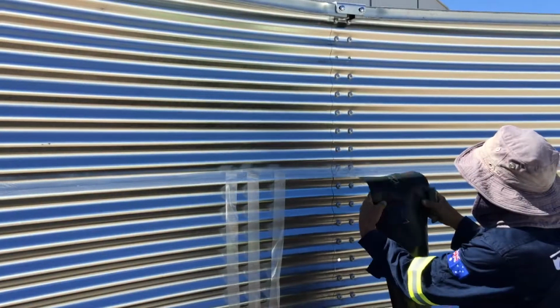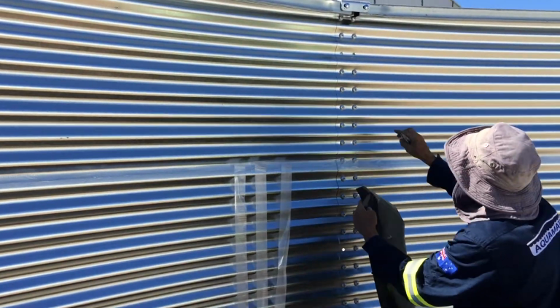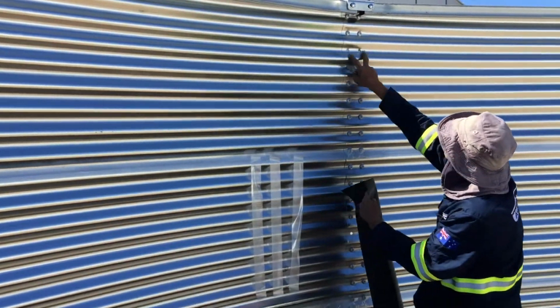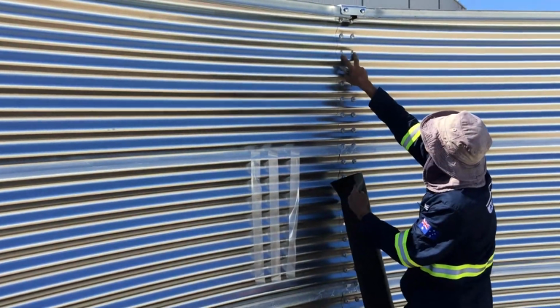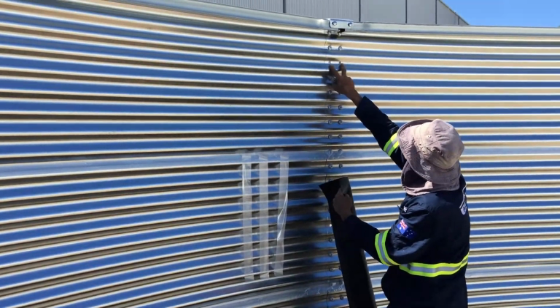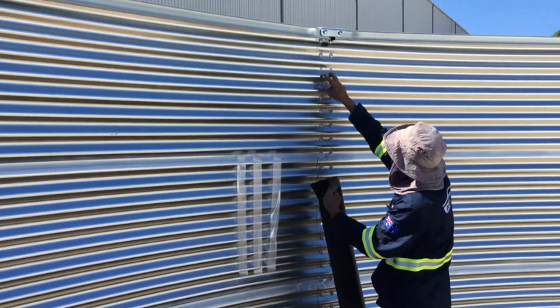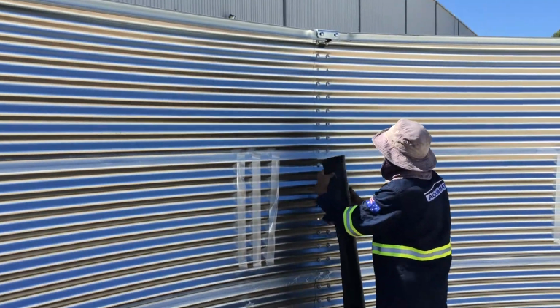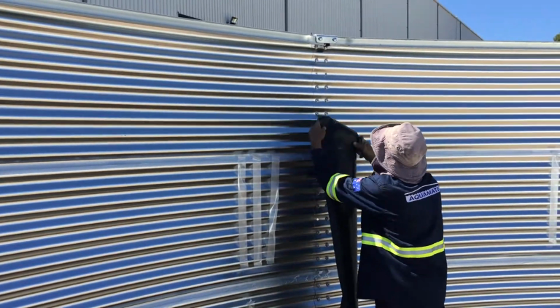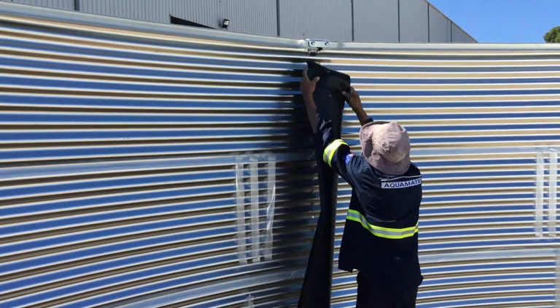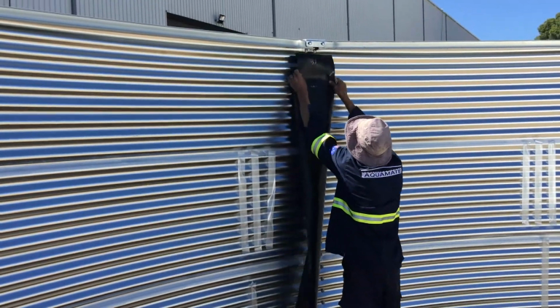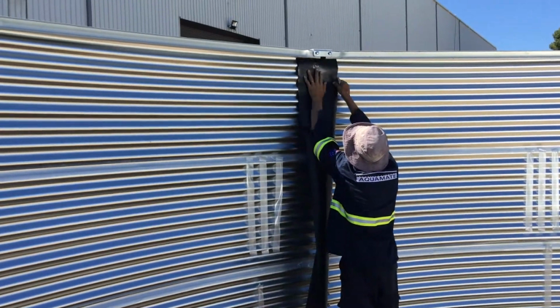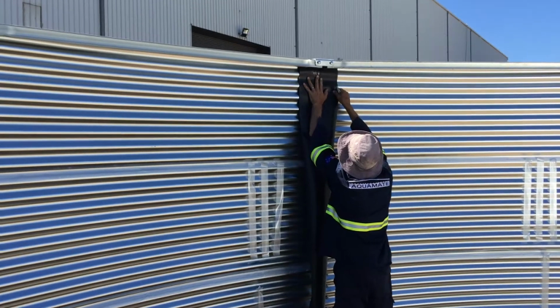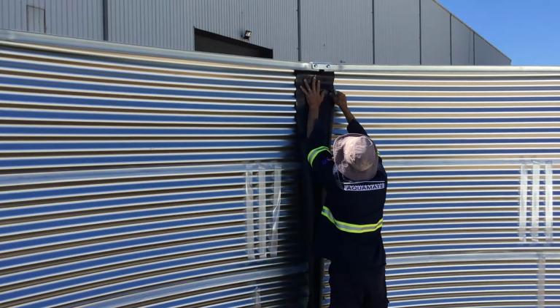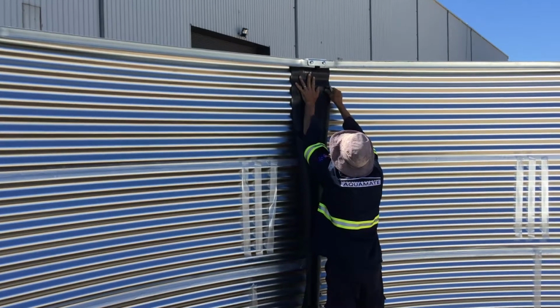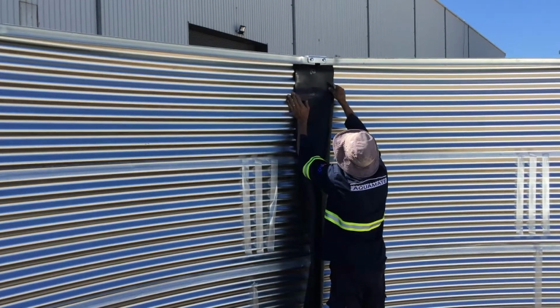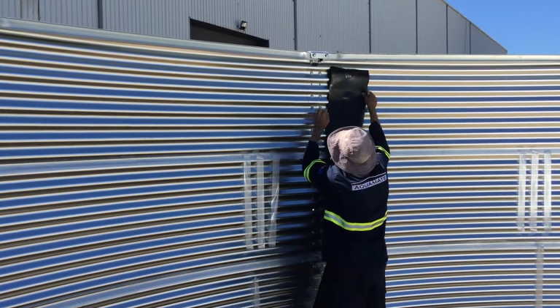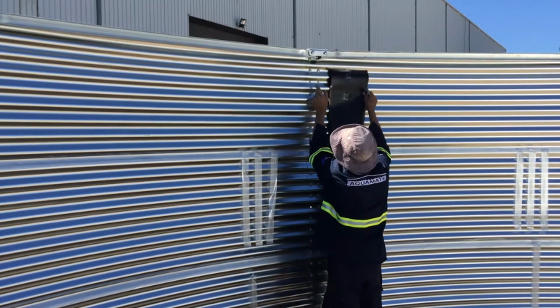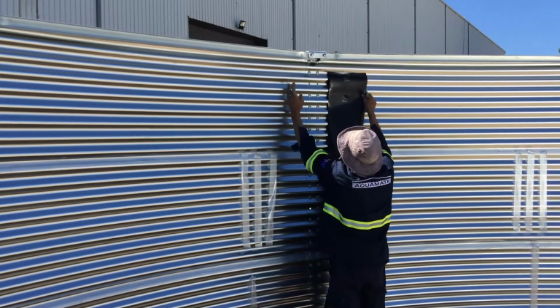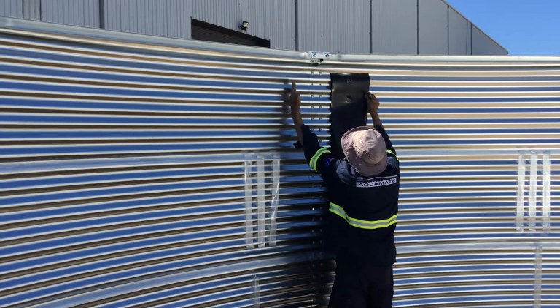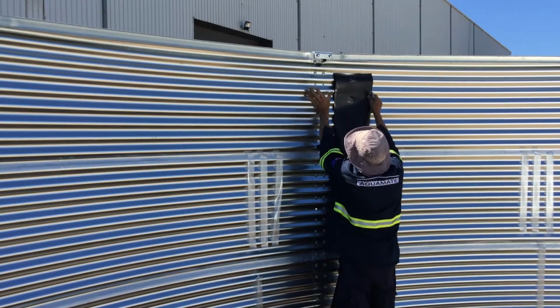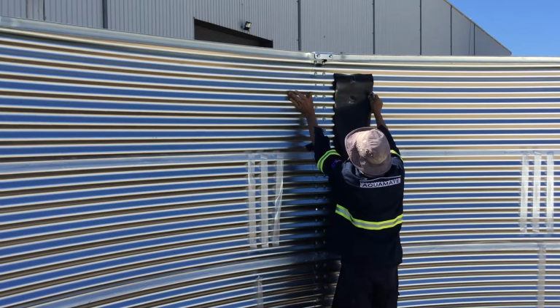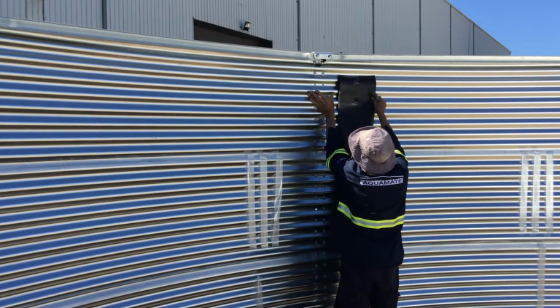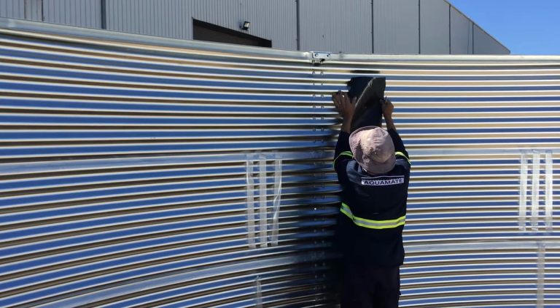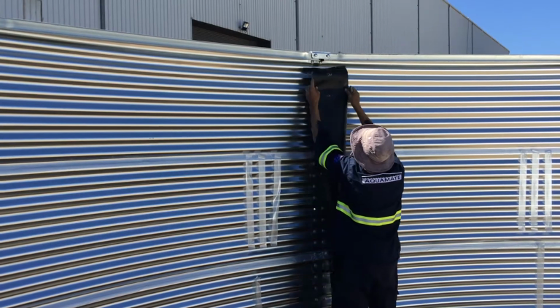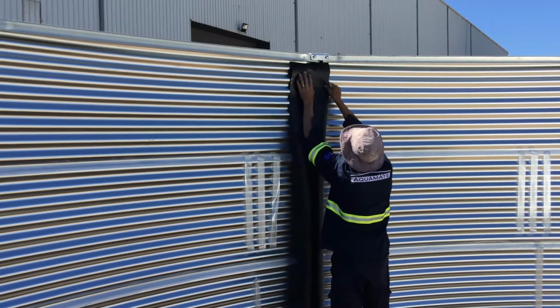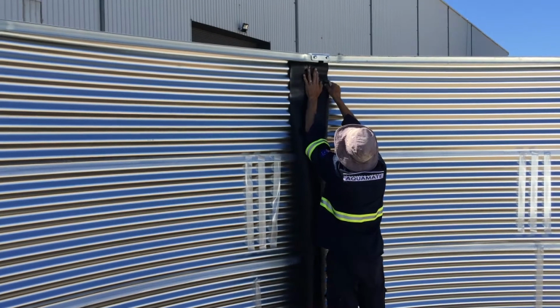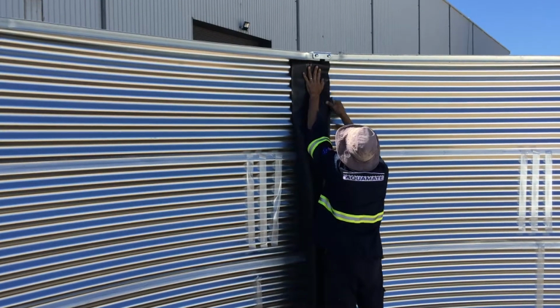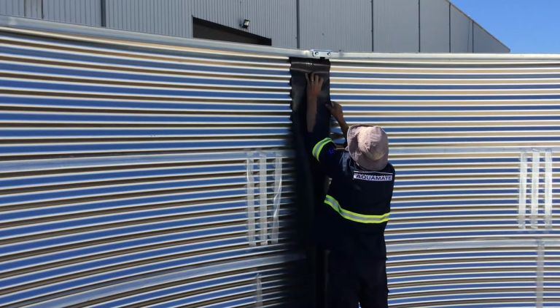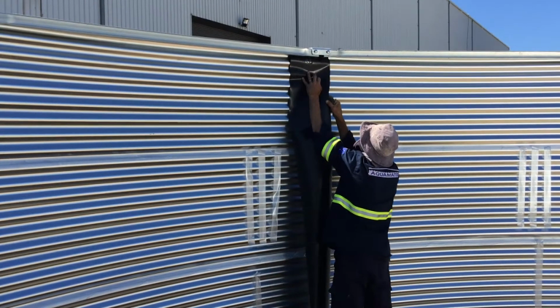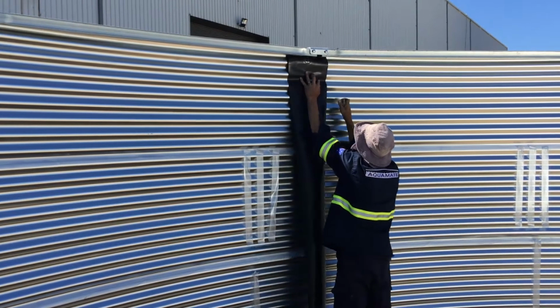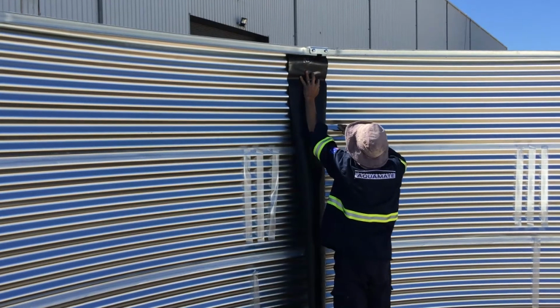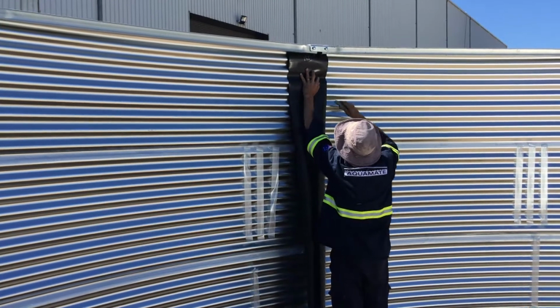Here we've got the two holes missing. You want to basically pick the liner up in here, keep it more towards this side instead of this side. Put it up in there and find the two holes.